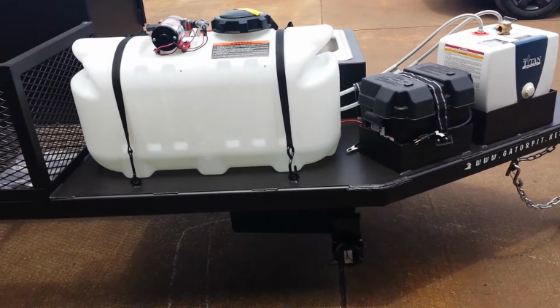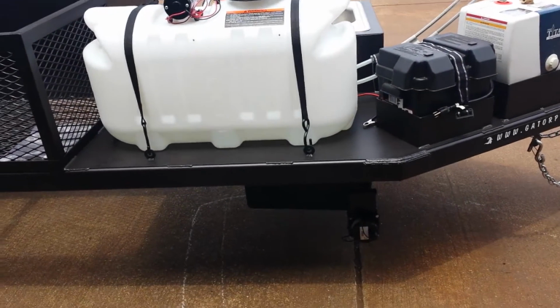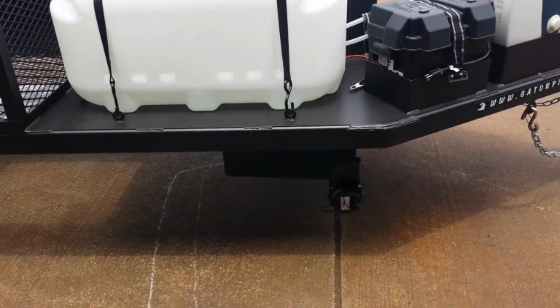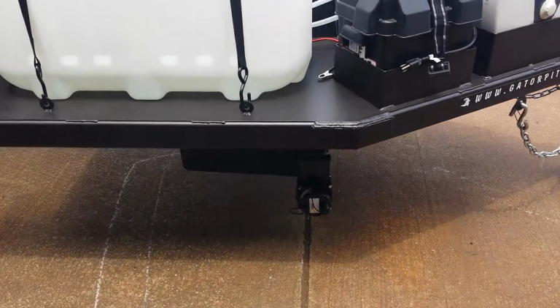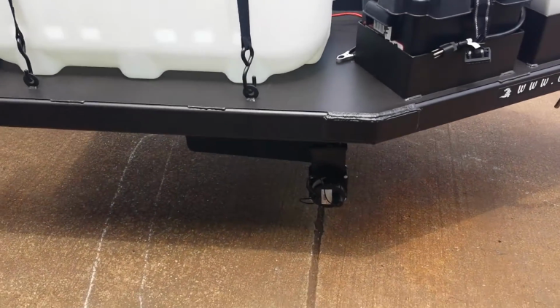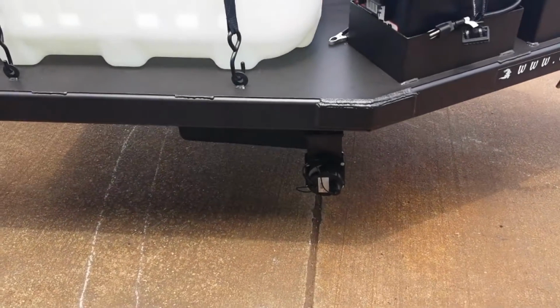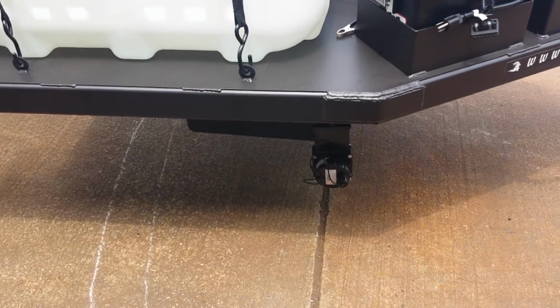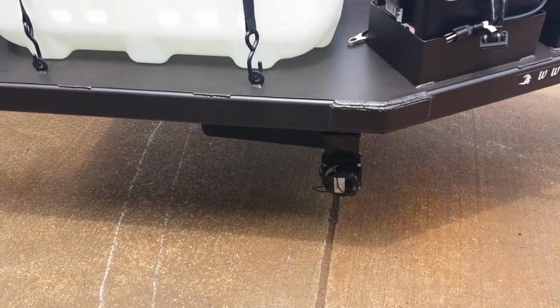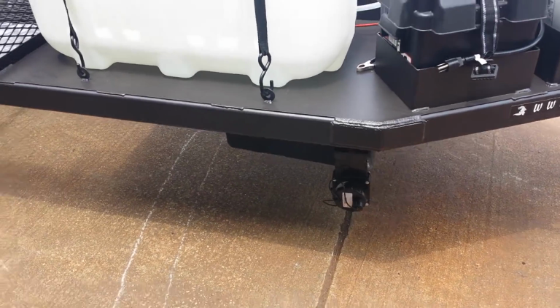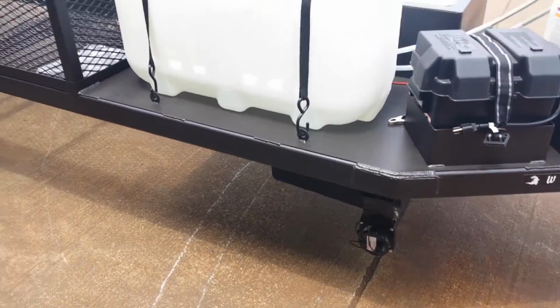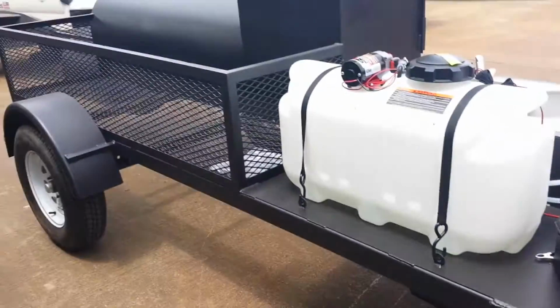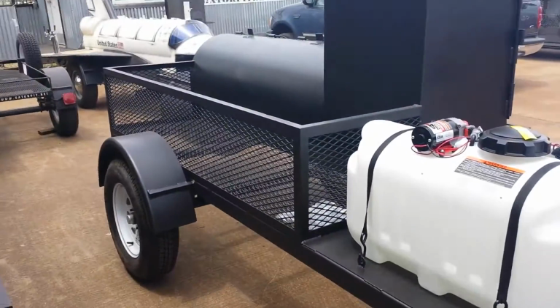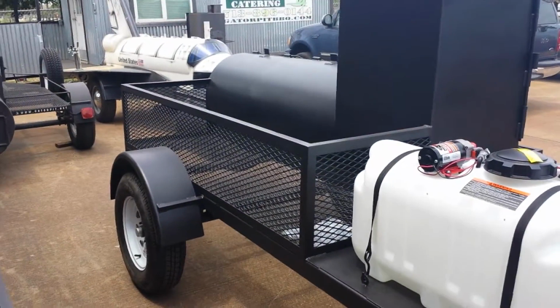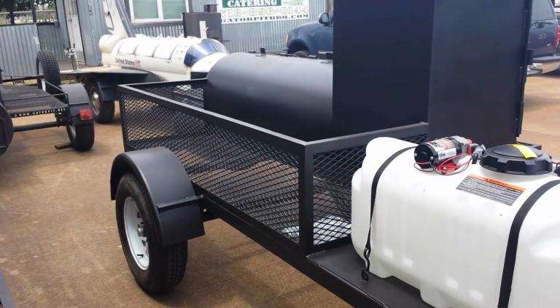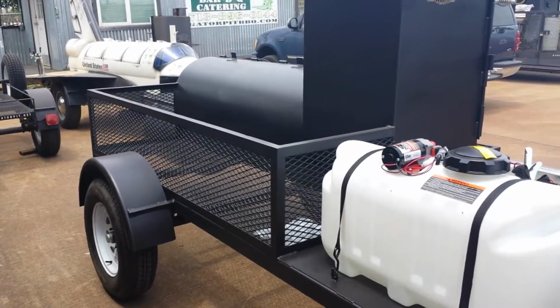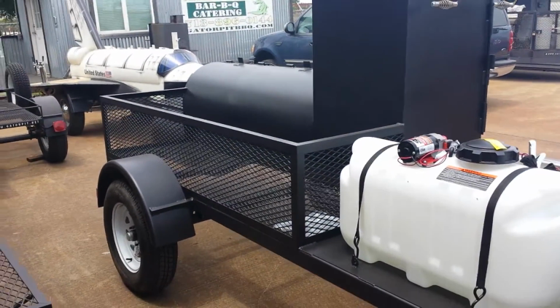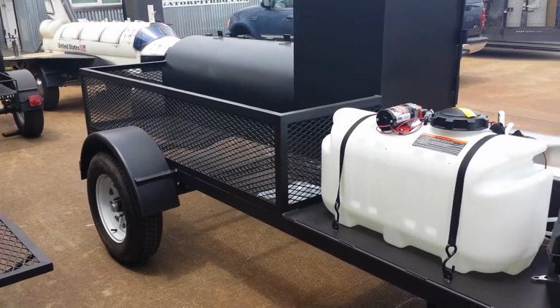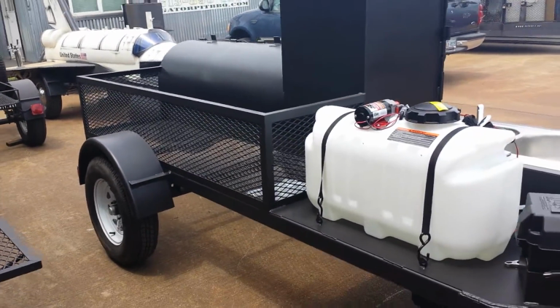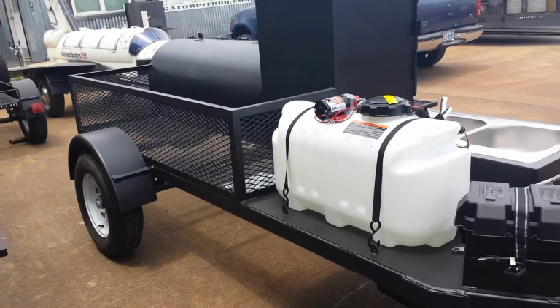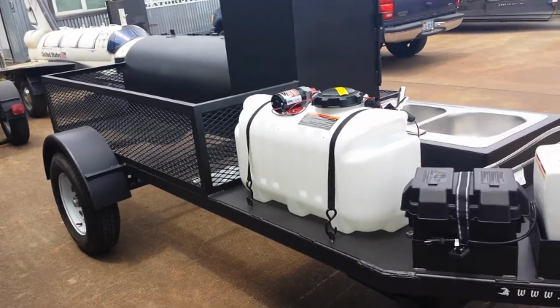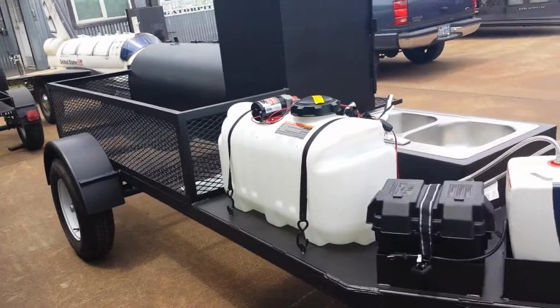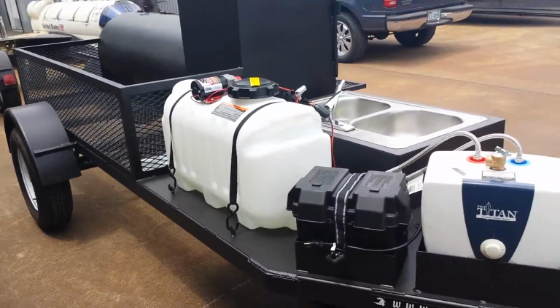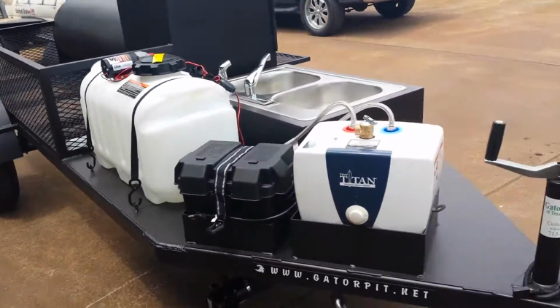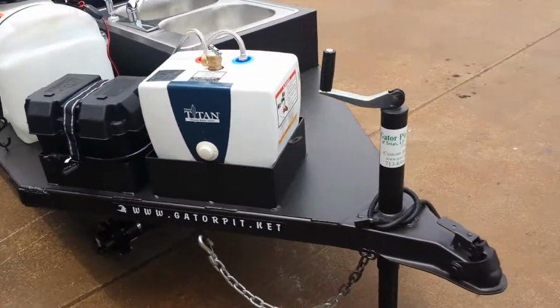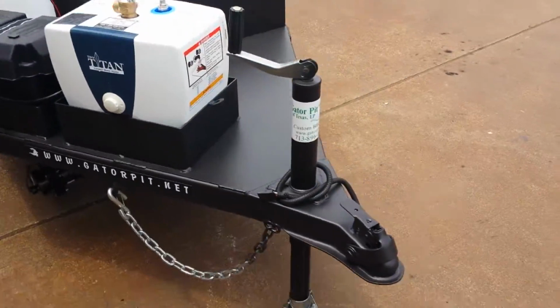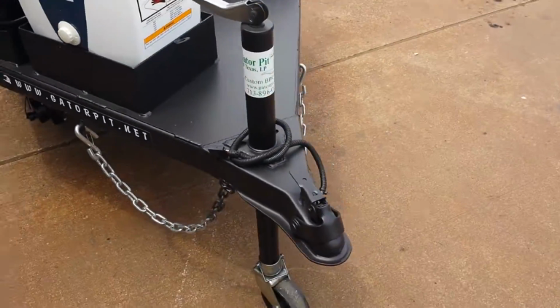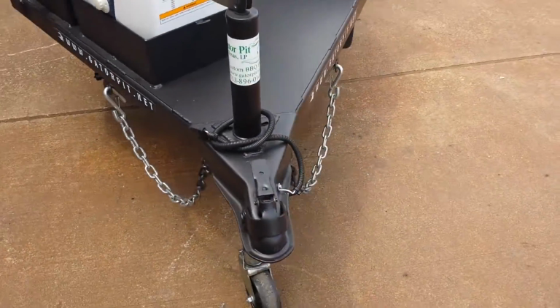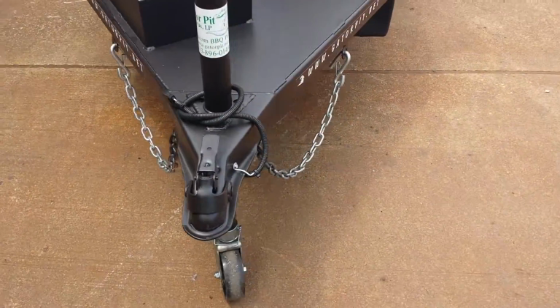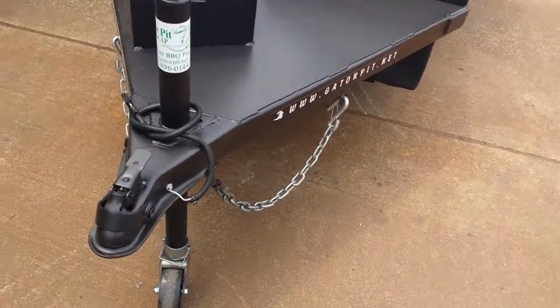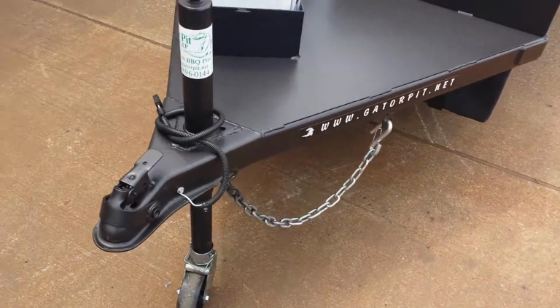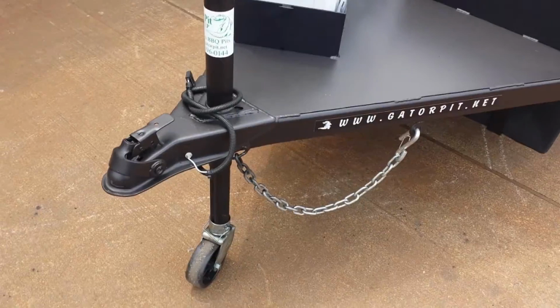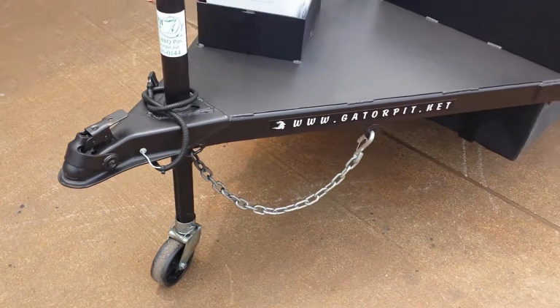You've got your RV type drain tank down below for your dirty water. You have plenty of storage space for your easy-ups, your wood, your chairs, your tables, whatever you want. Two-inch coupler screw jack, removal wheel, safety chain hangers.